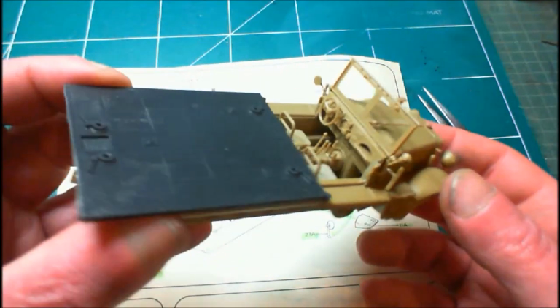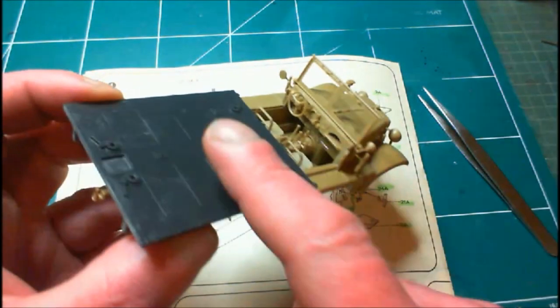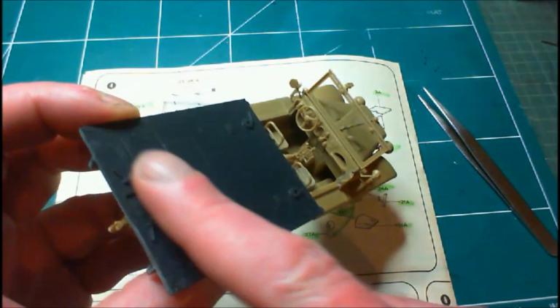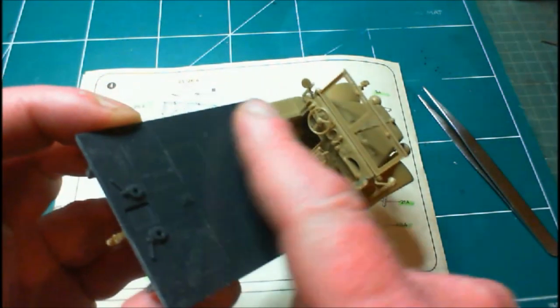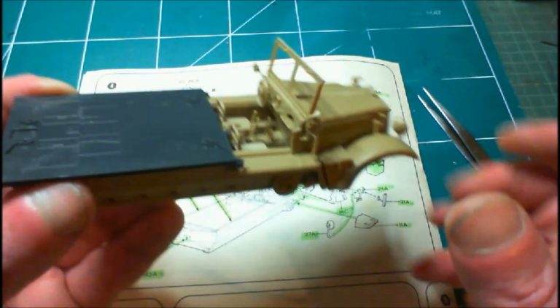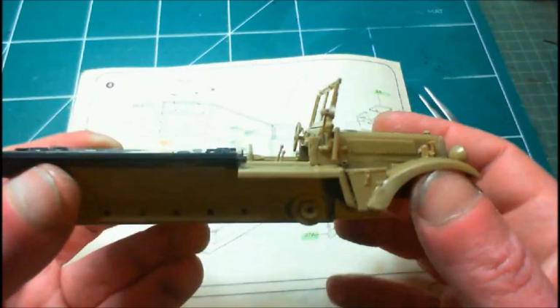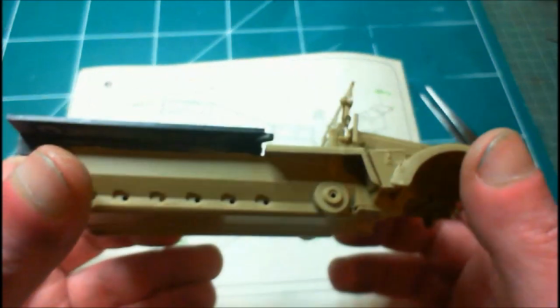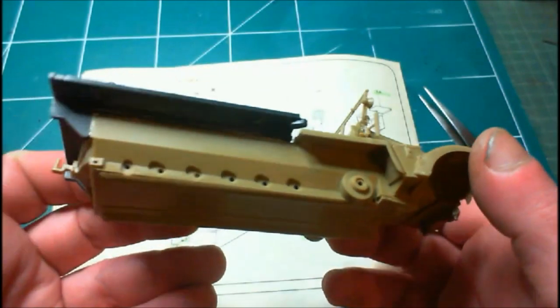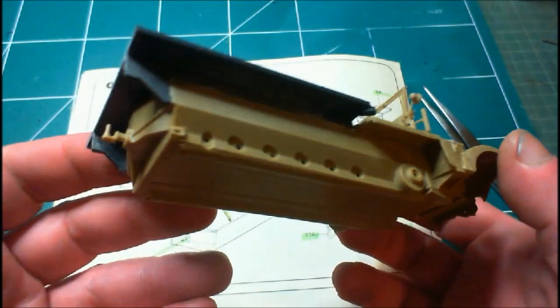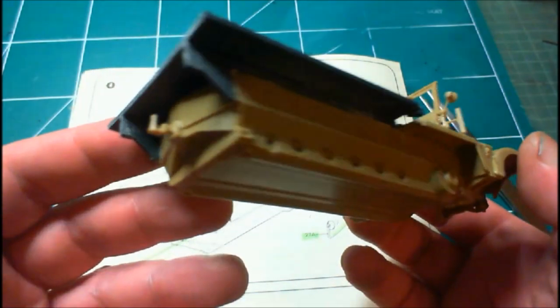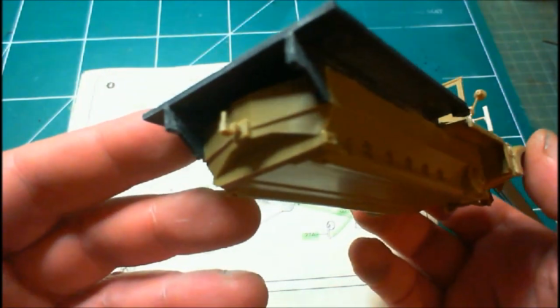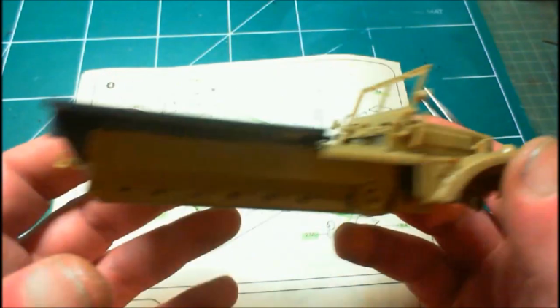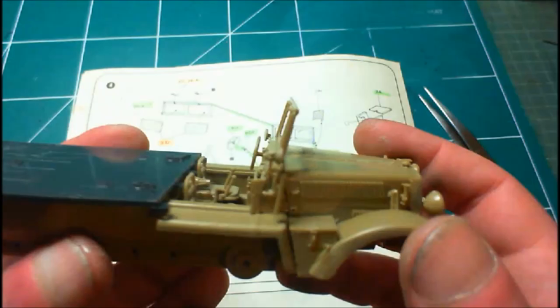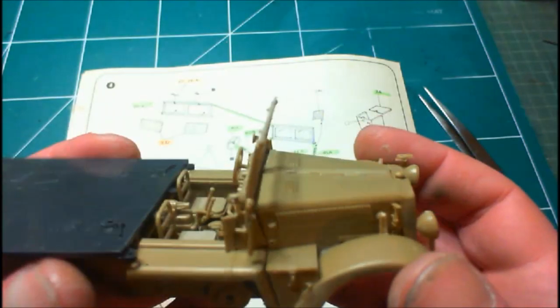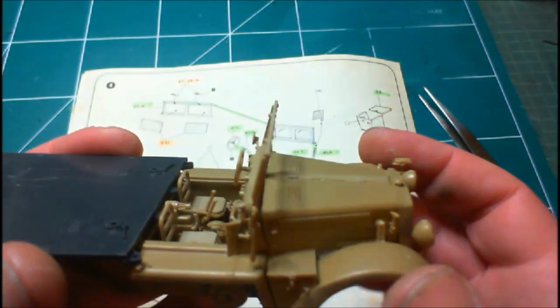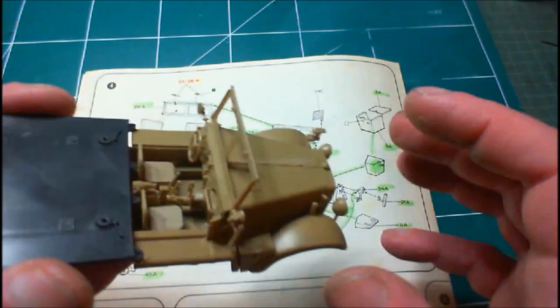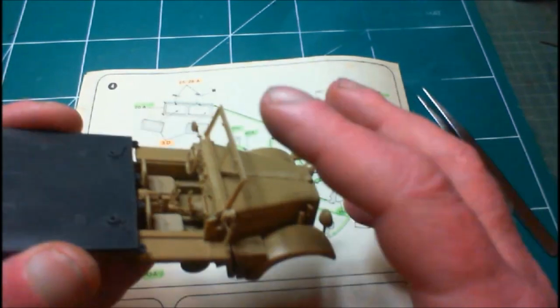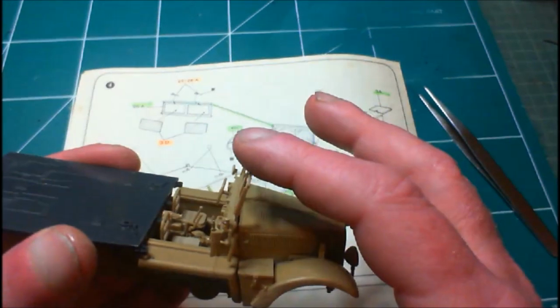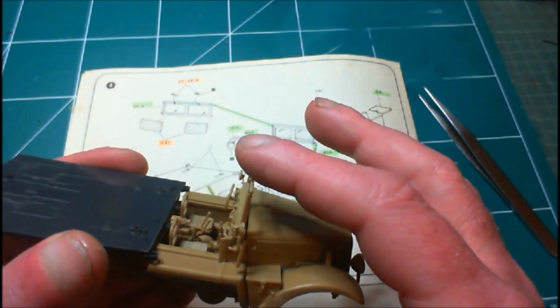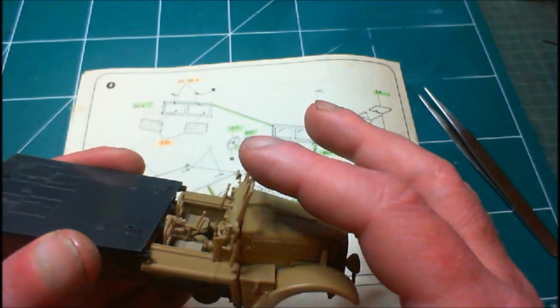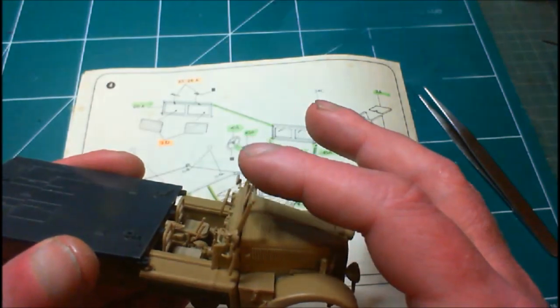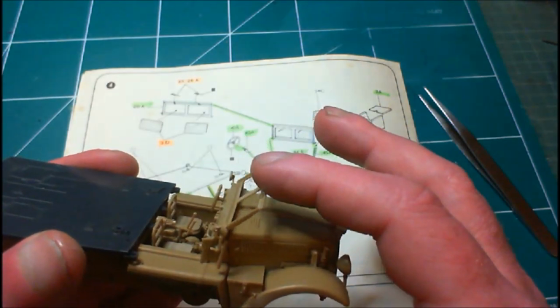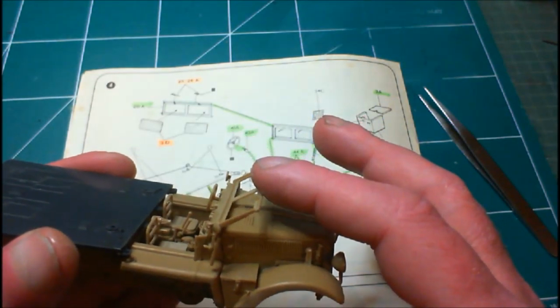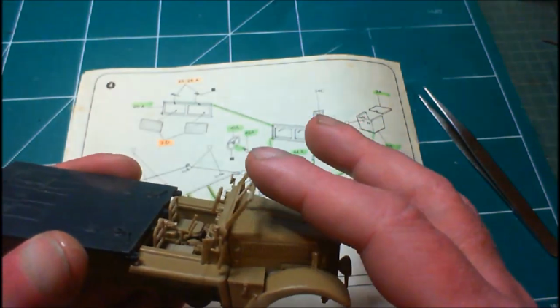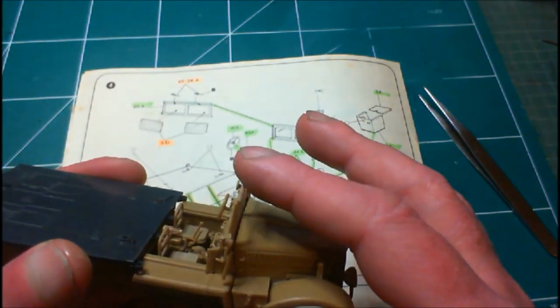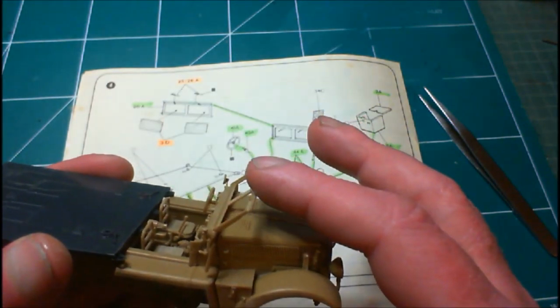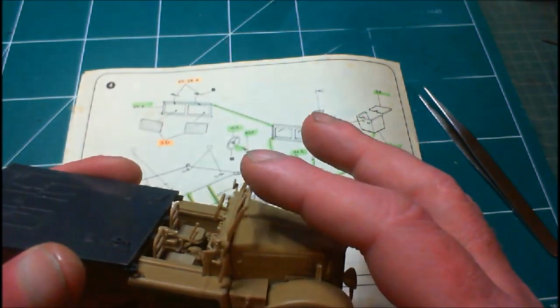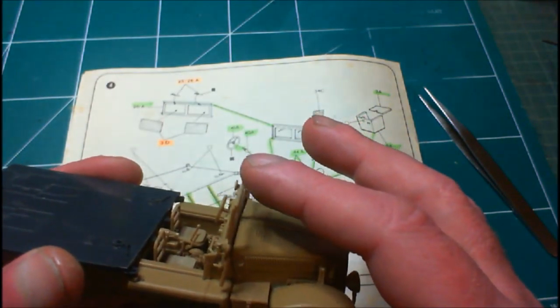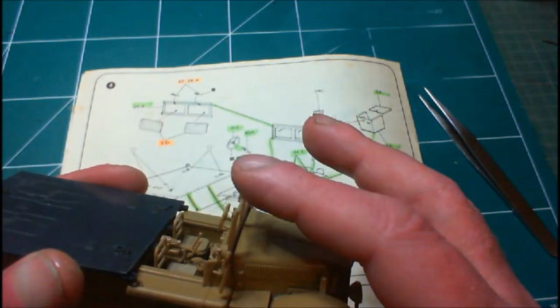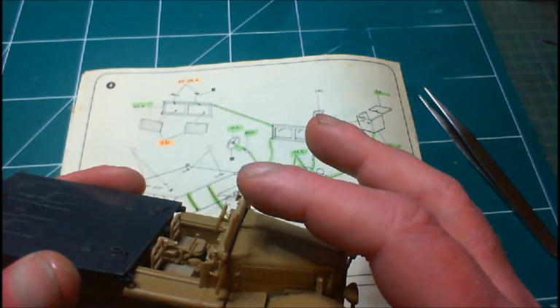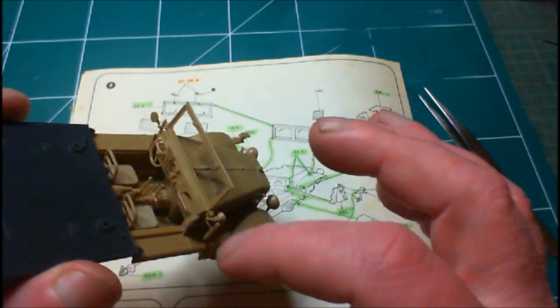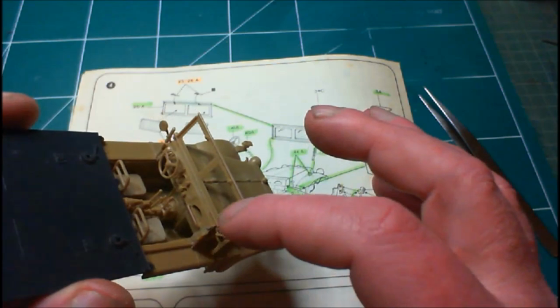There's our flatbed — that went on very easy indeed. We've got our windscreen and it goes up and down. I don't want to push it too much because it's only really just been glued.